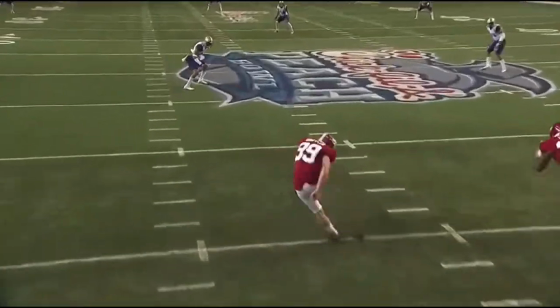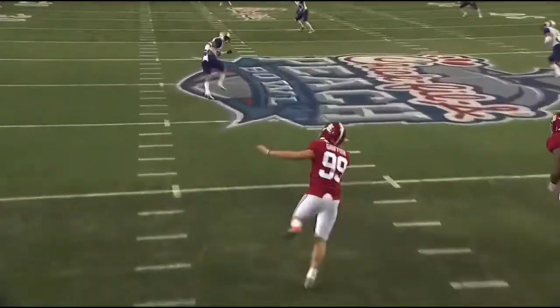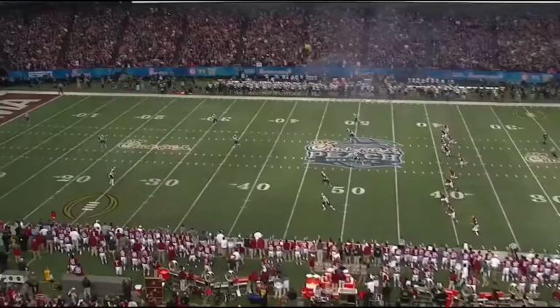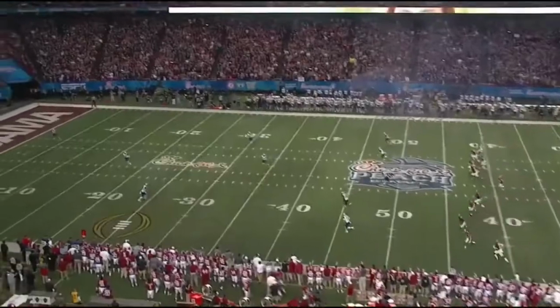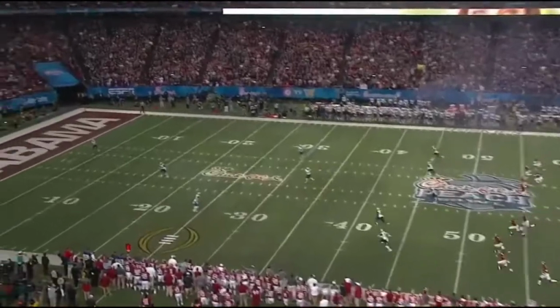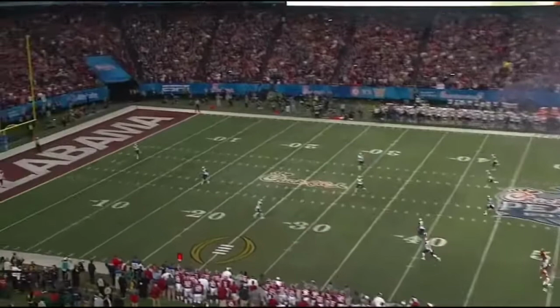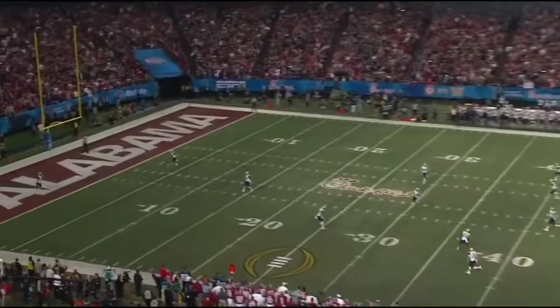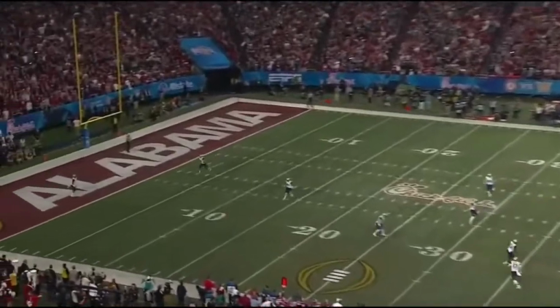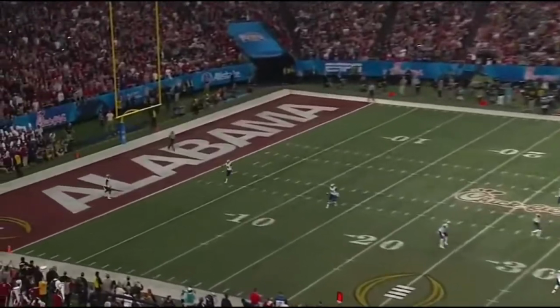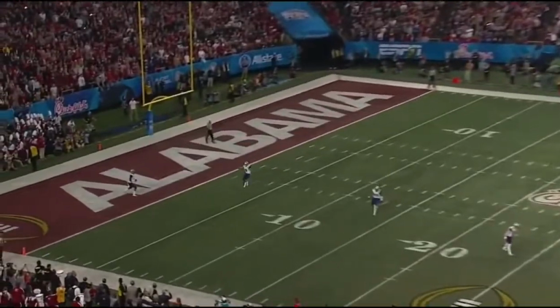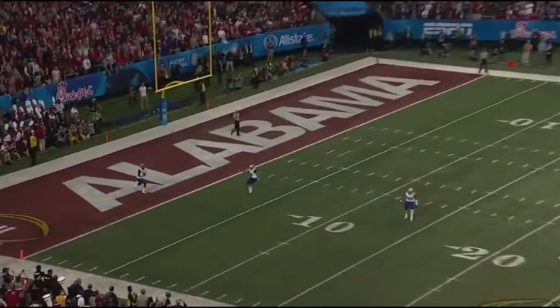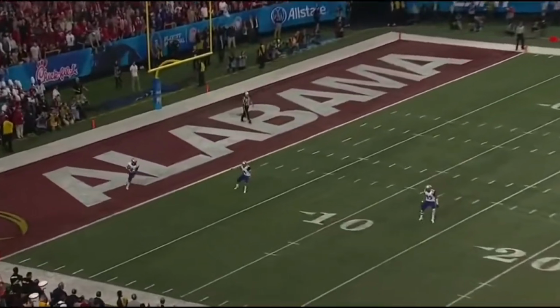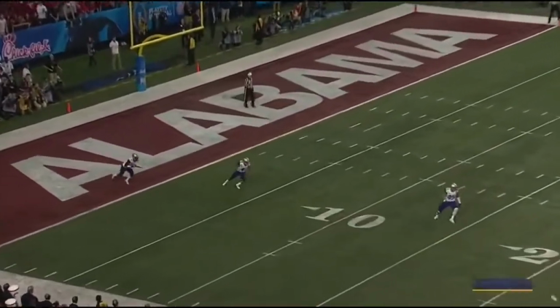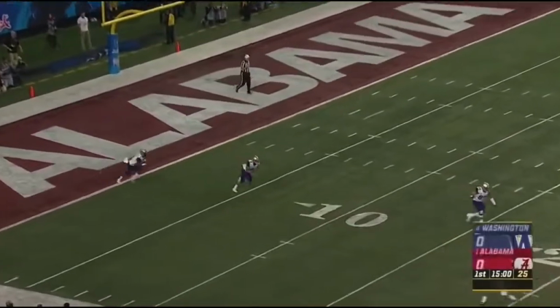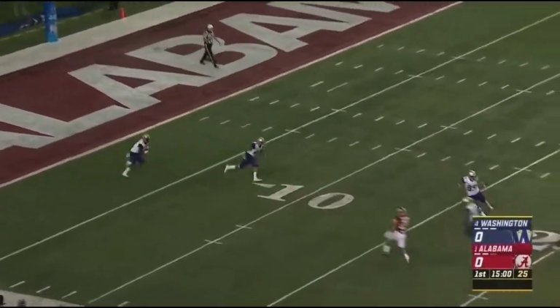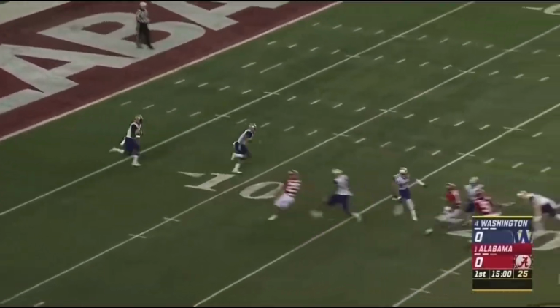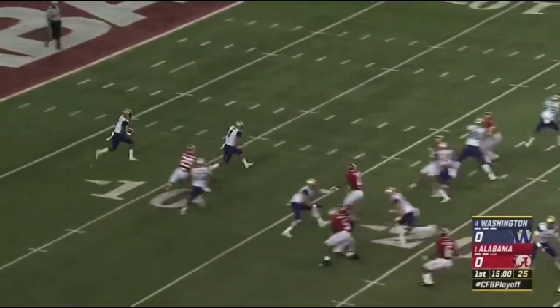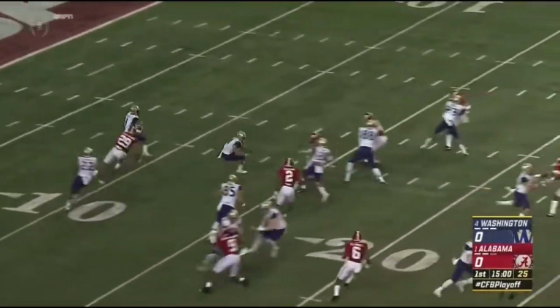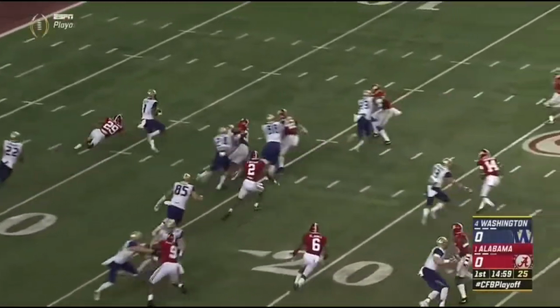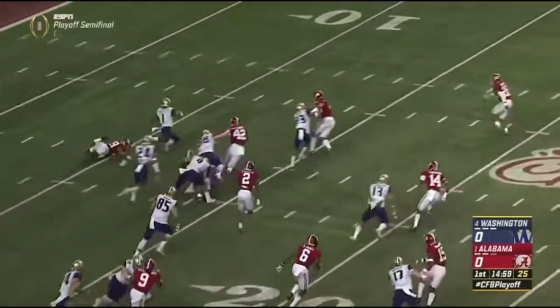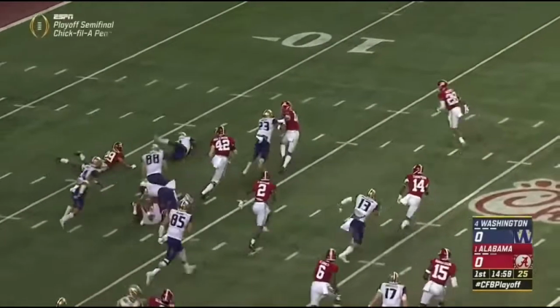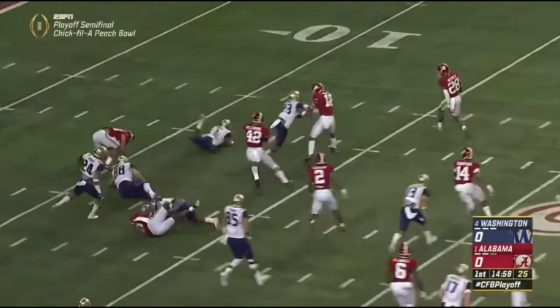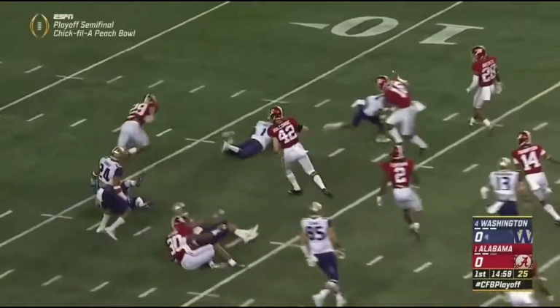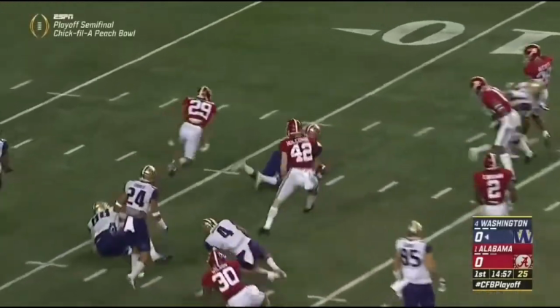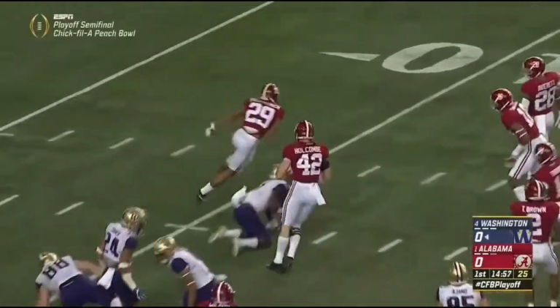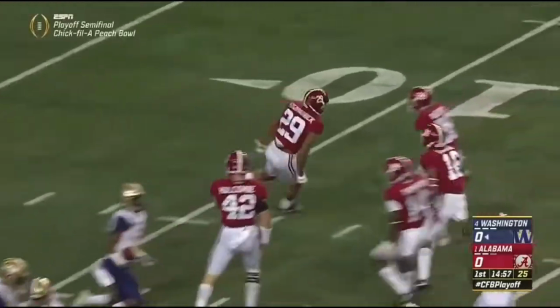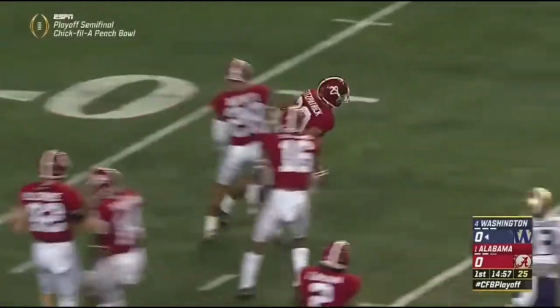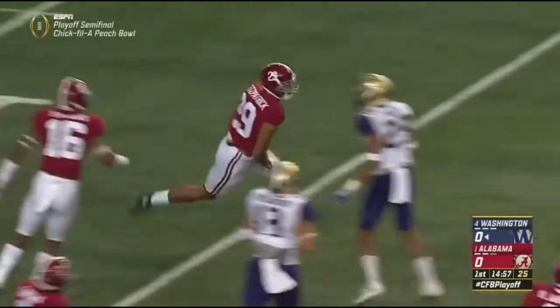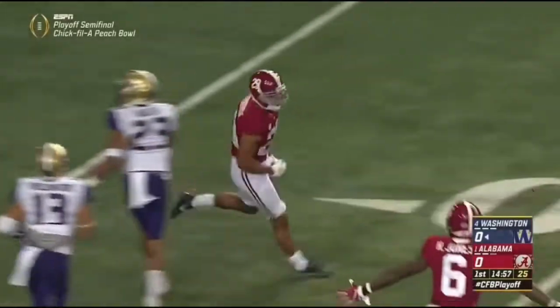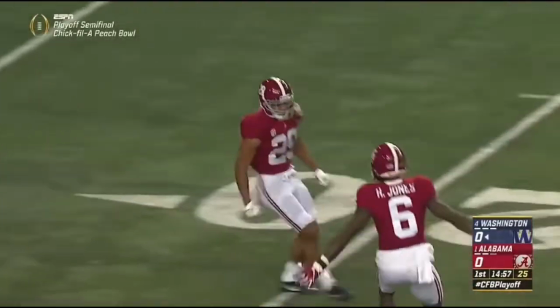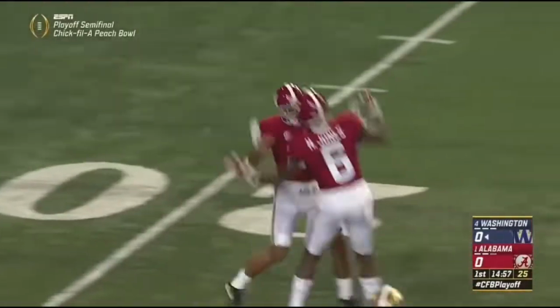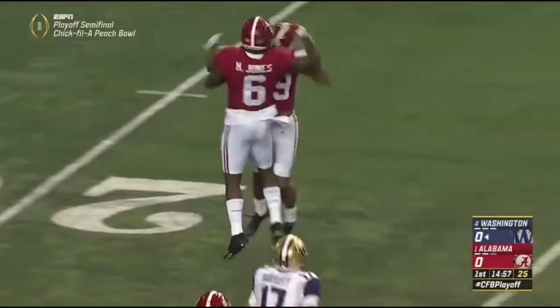Adam Griffith gets us started here in Atlanta. Ross will take it out of the end zone and he has tripped up just beyond the 10-yard line.